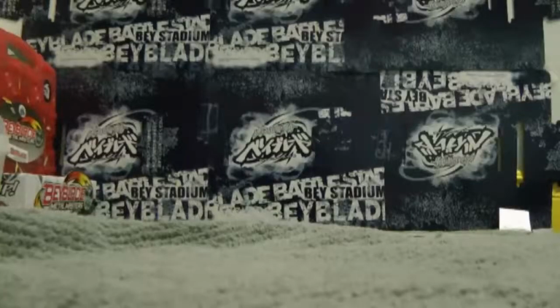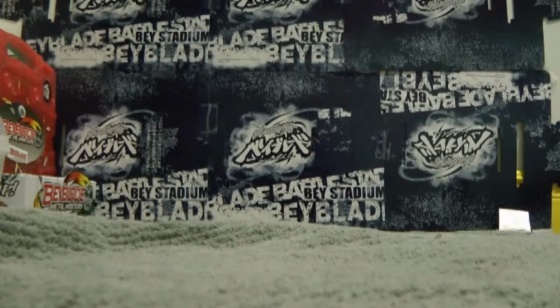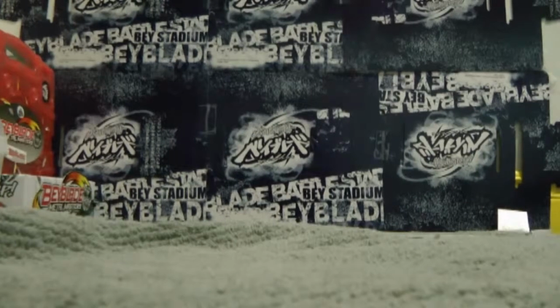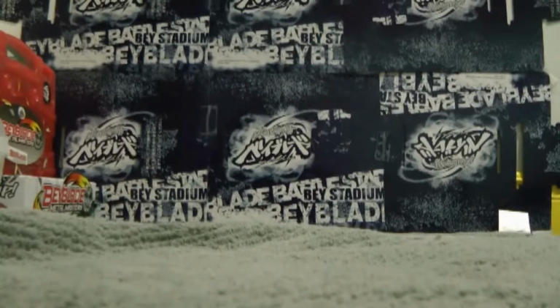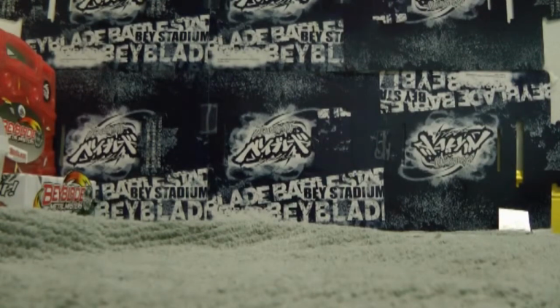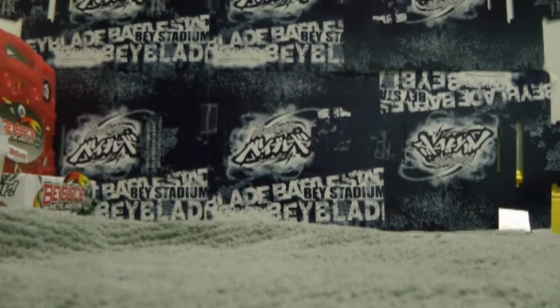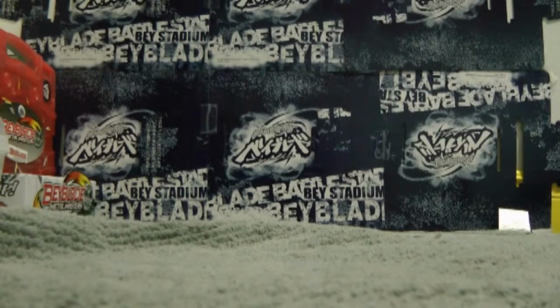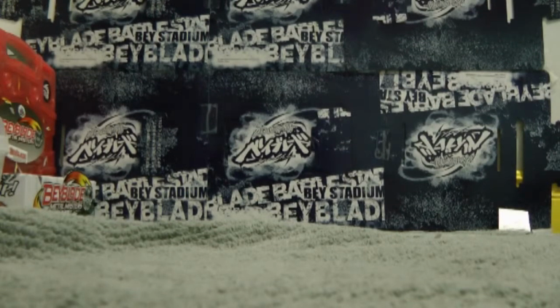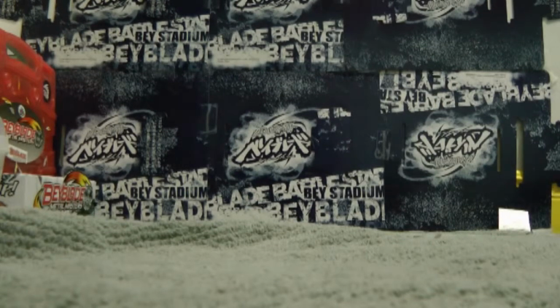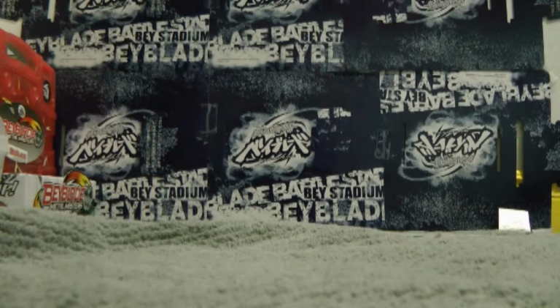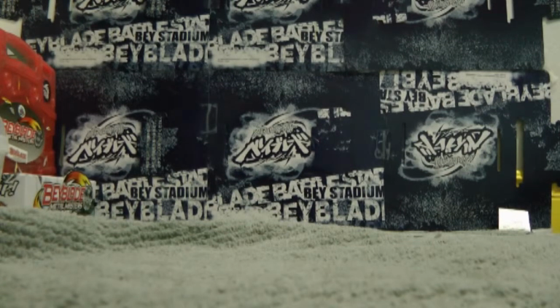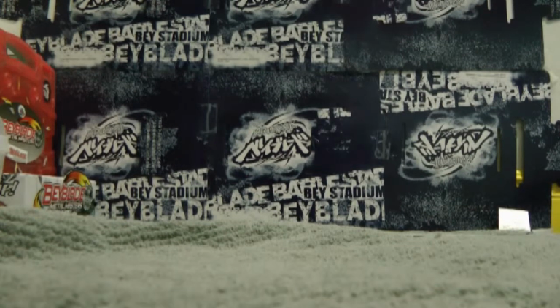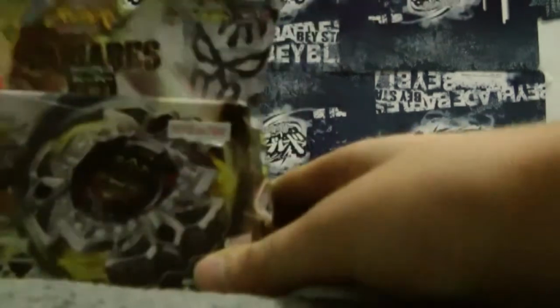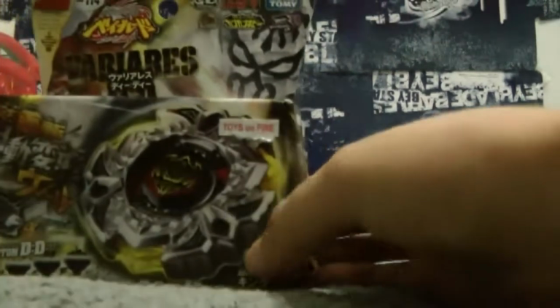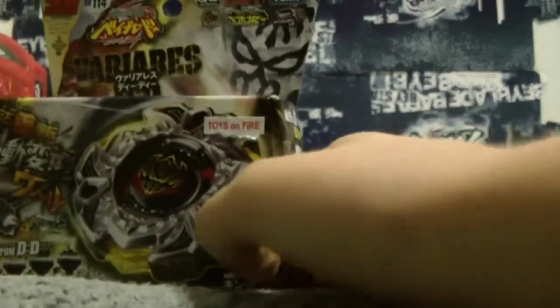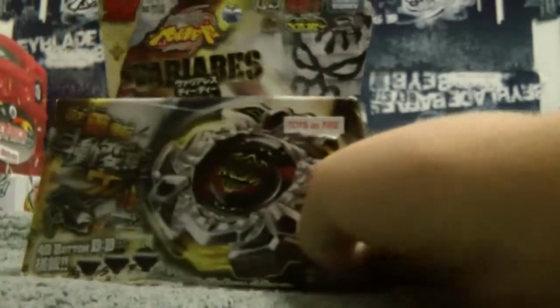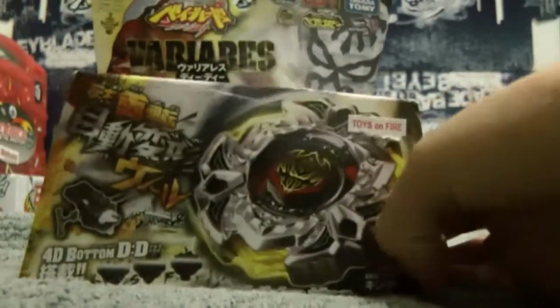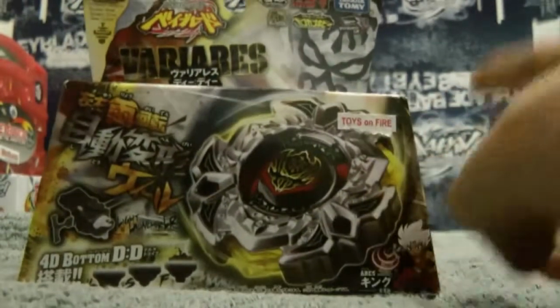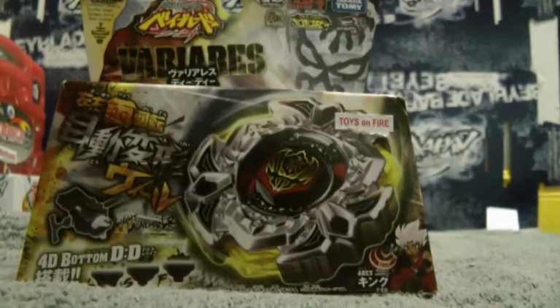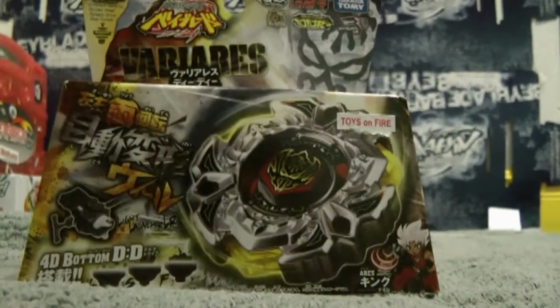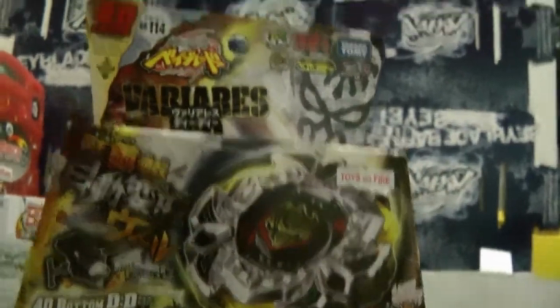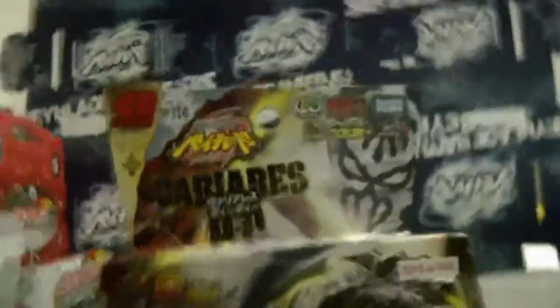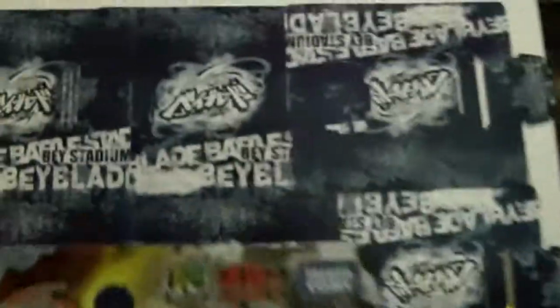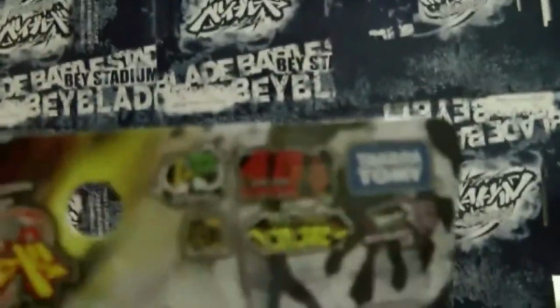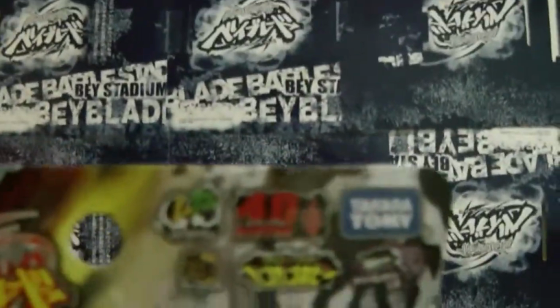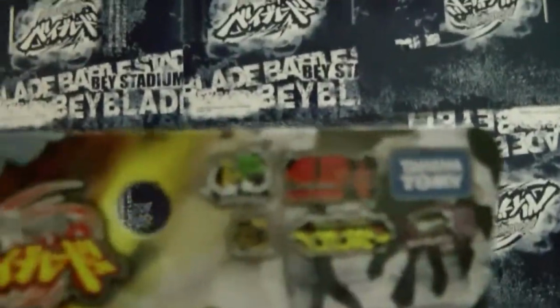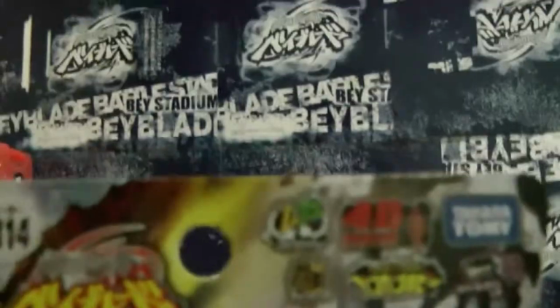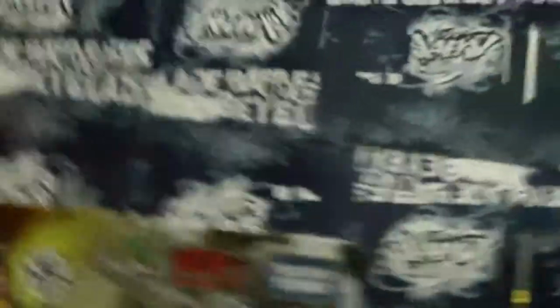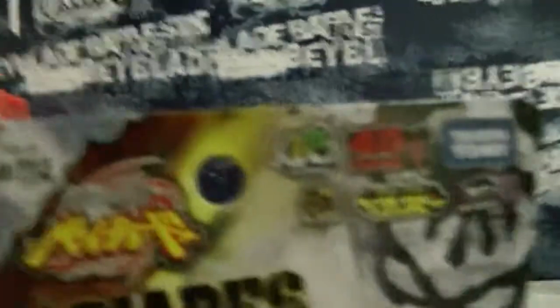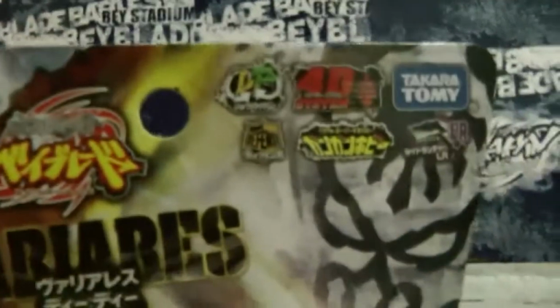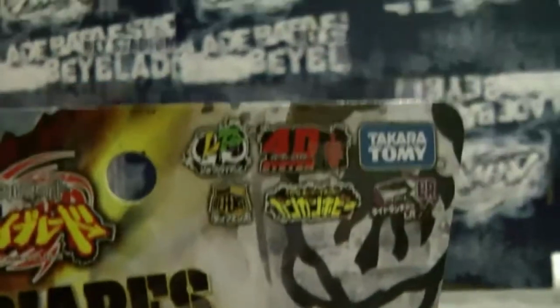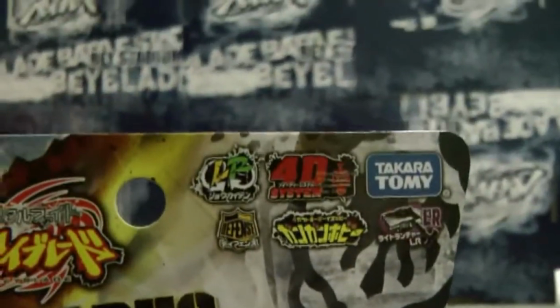Hello again YouTubers, BeybladeFanHD here and today I'm going to be unboxing Very Aries. I'm using my dad's camera so it has focus and you can see it better.